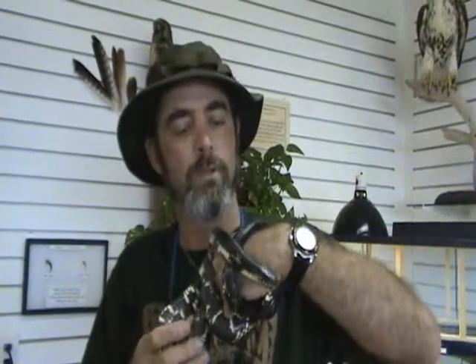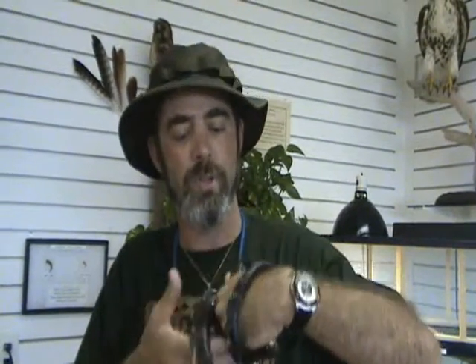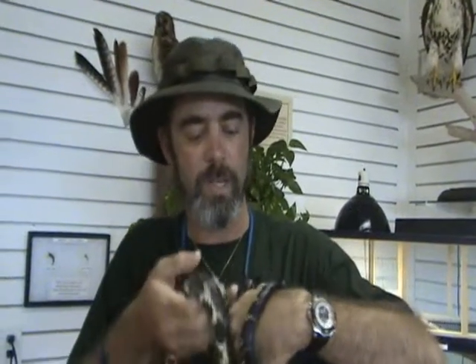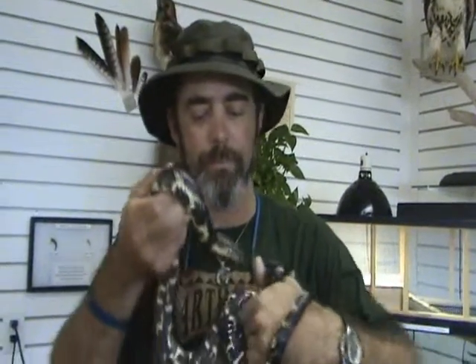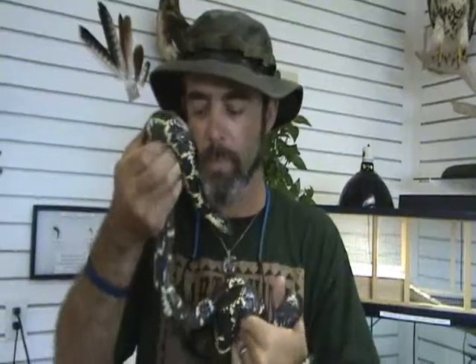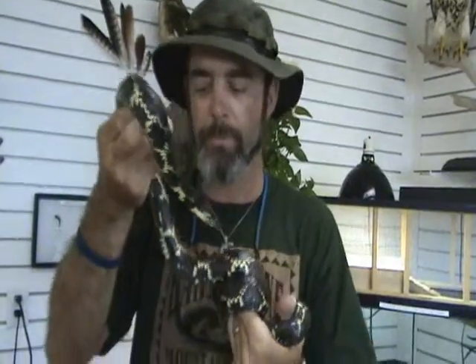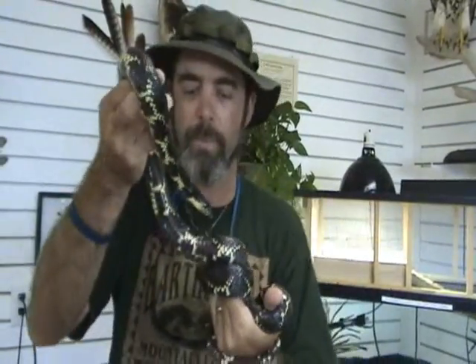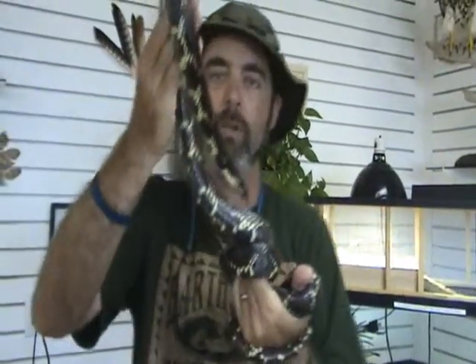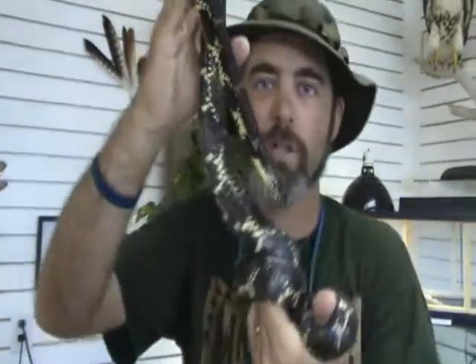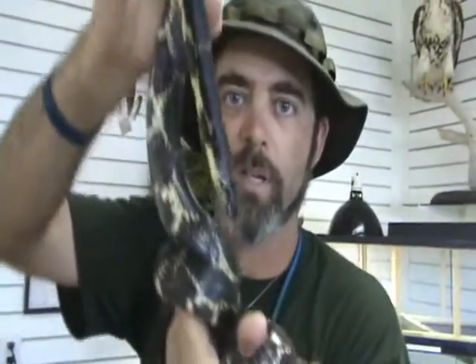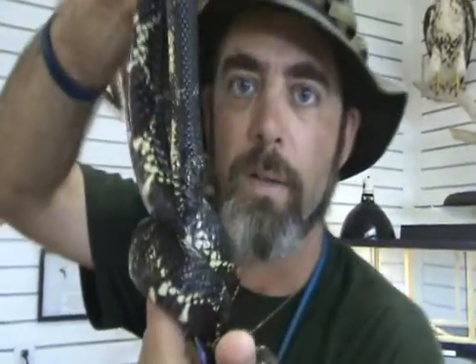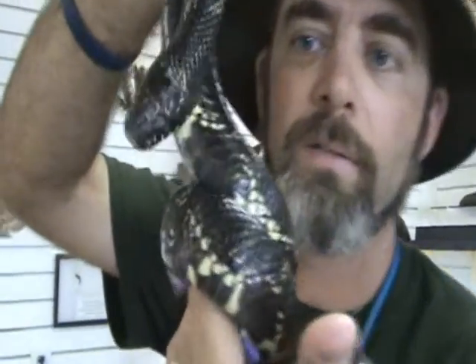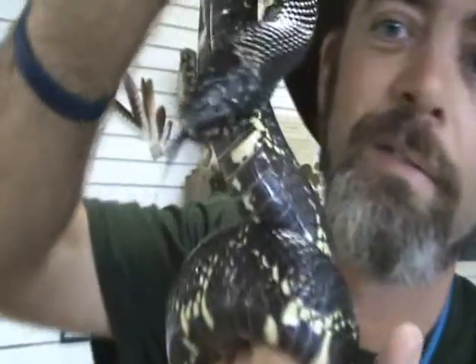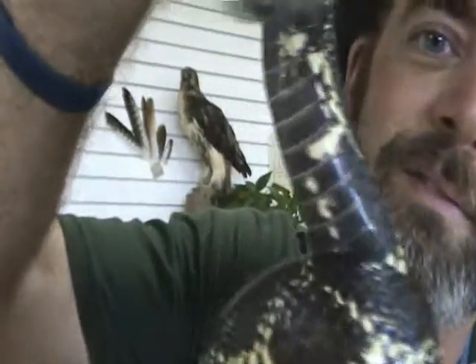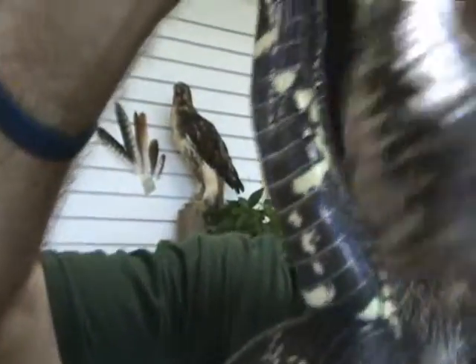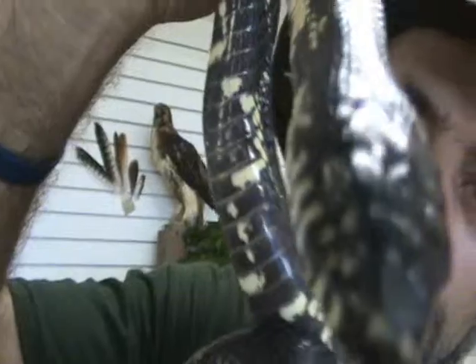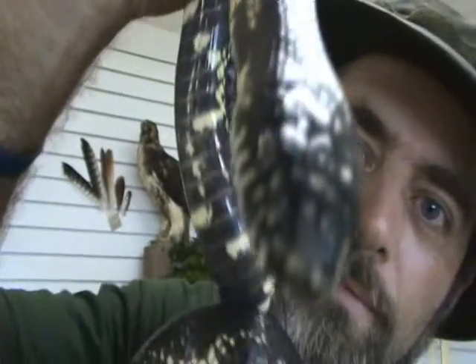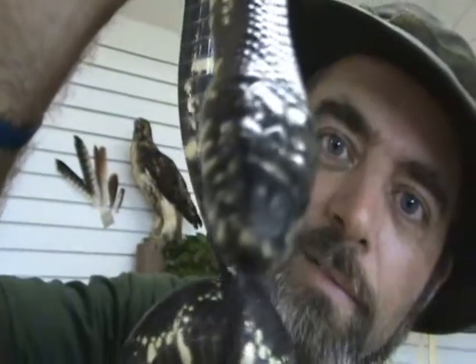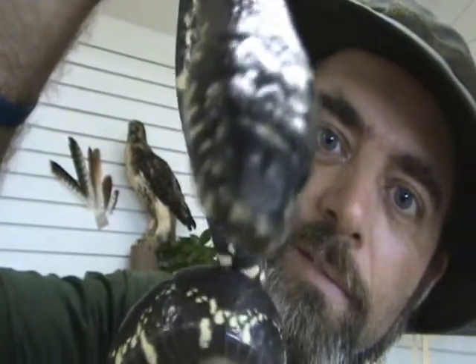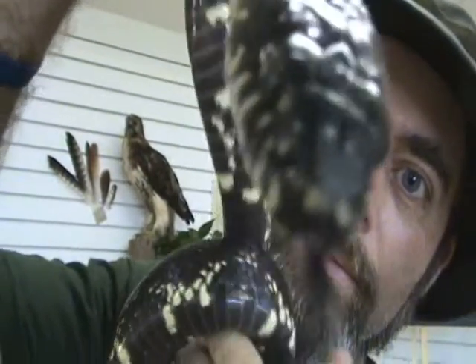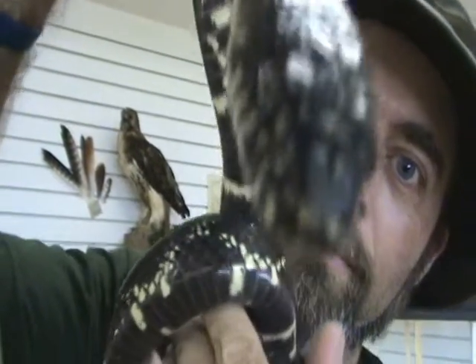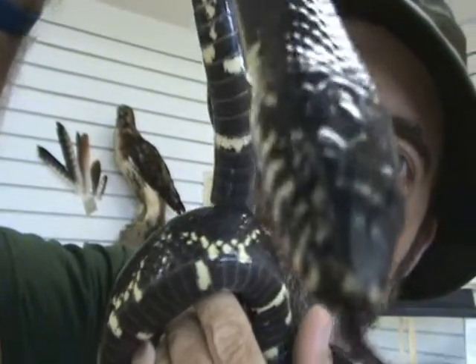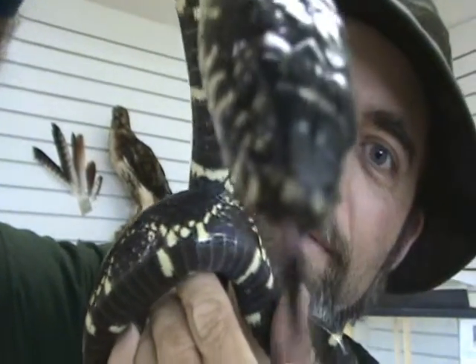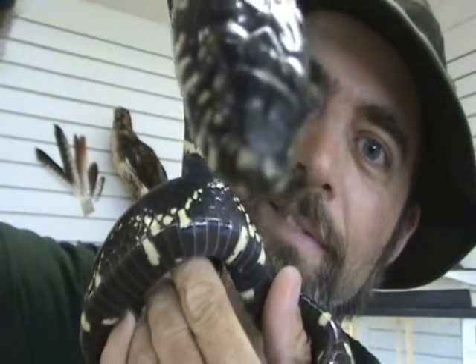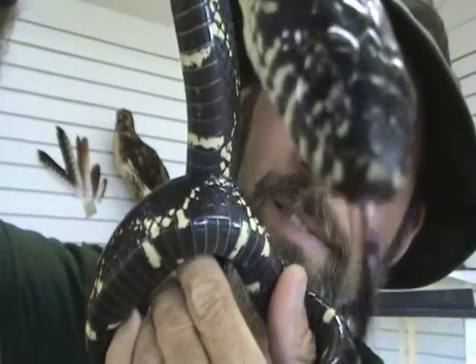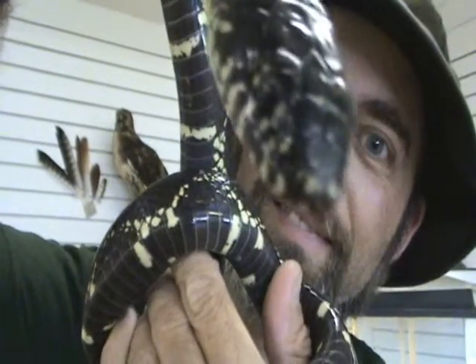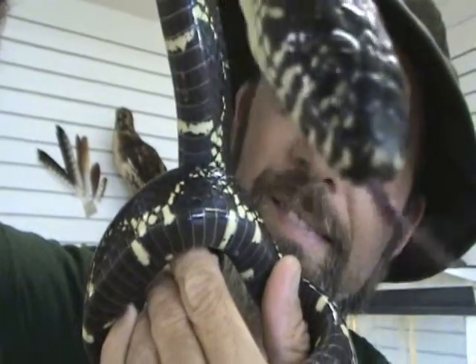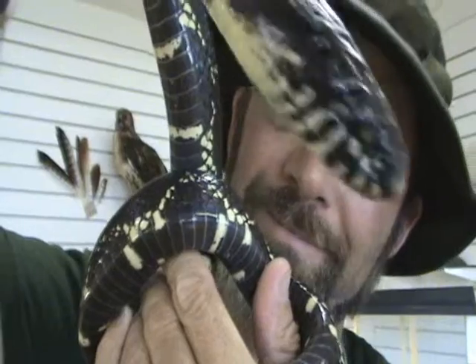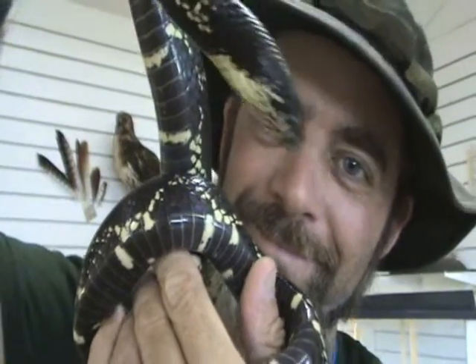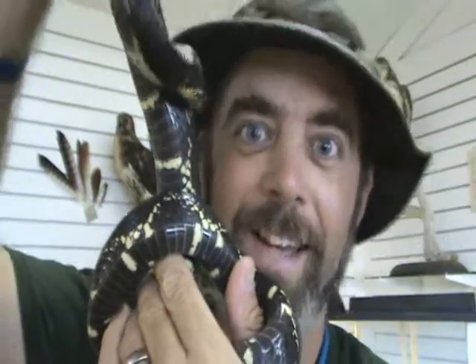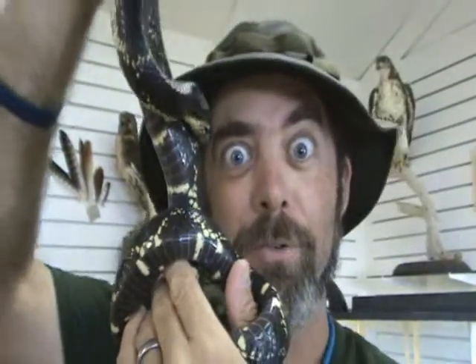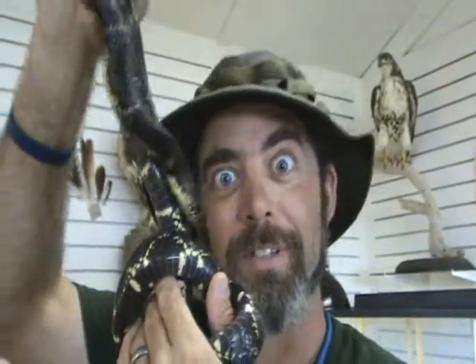So I'm going to put this snake up, not before I let you say goodbye though. And that was cool, wasn't it?